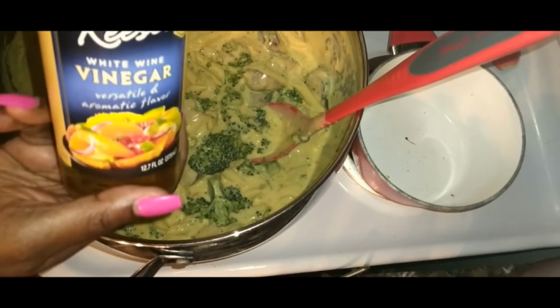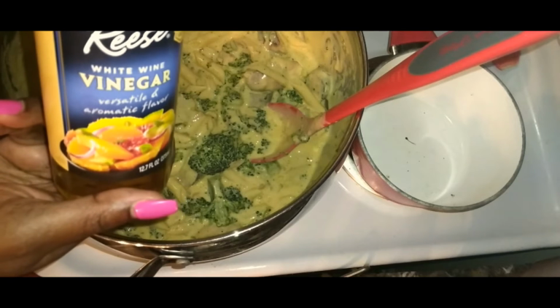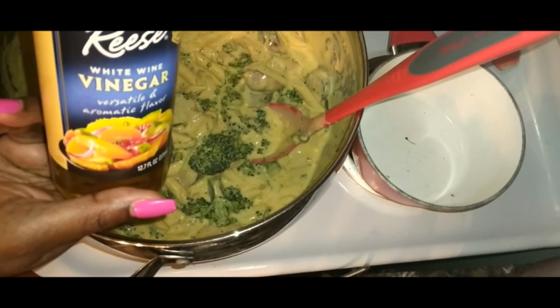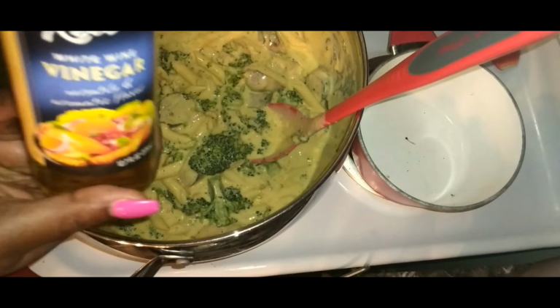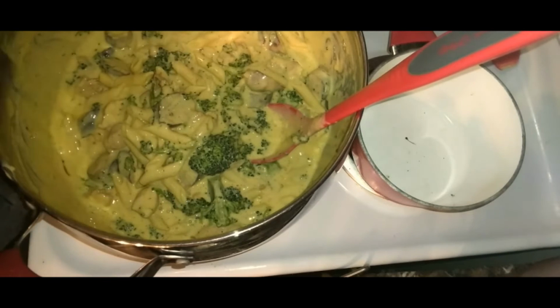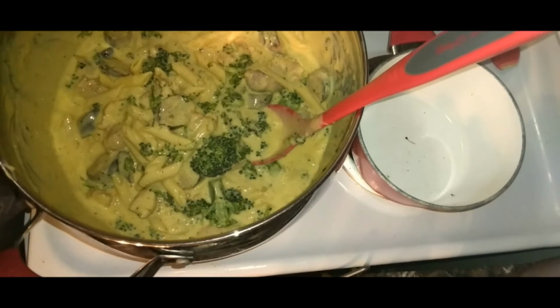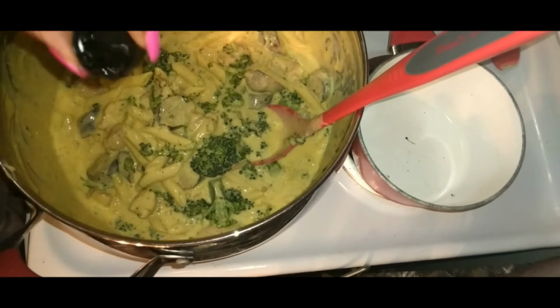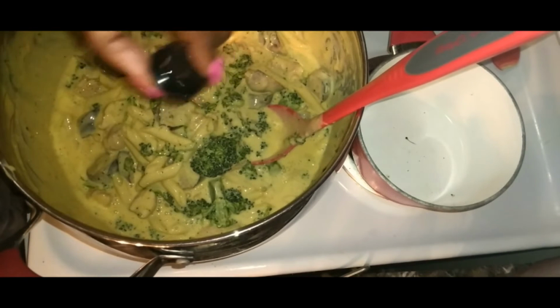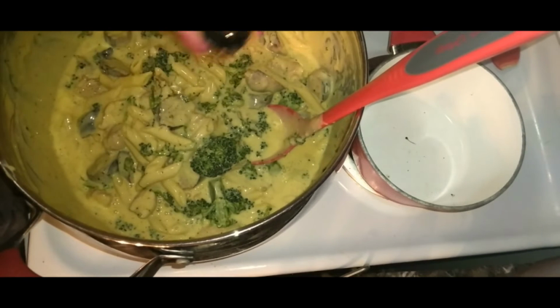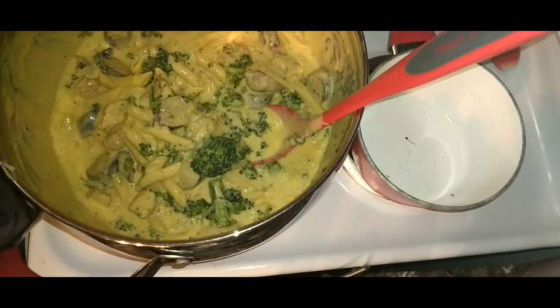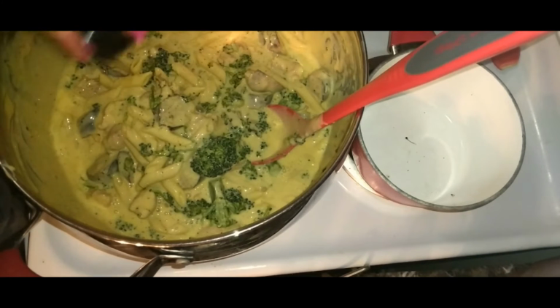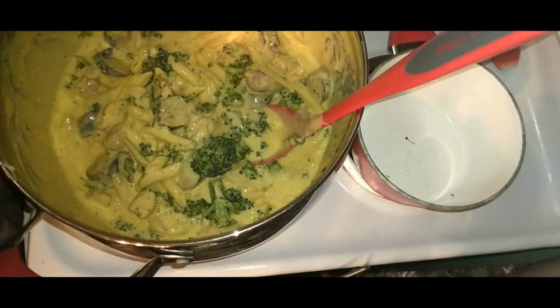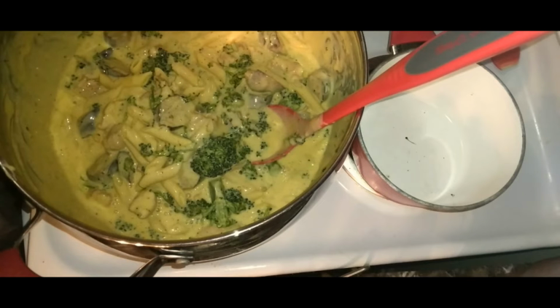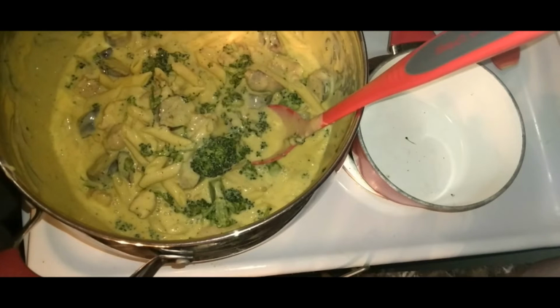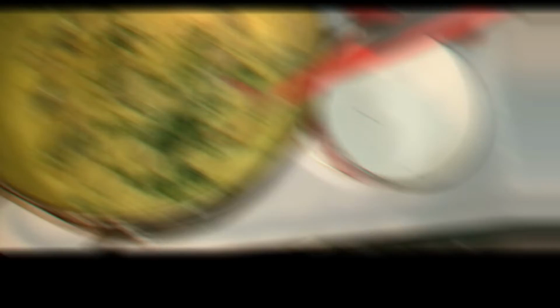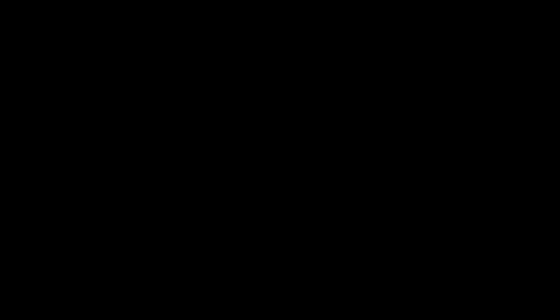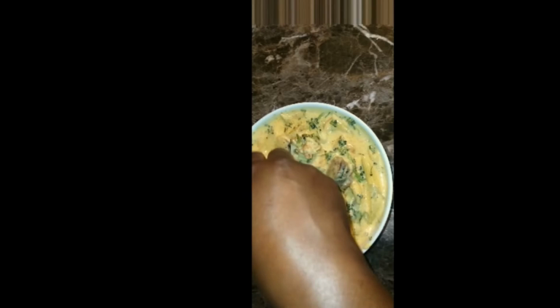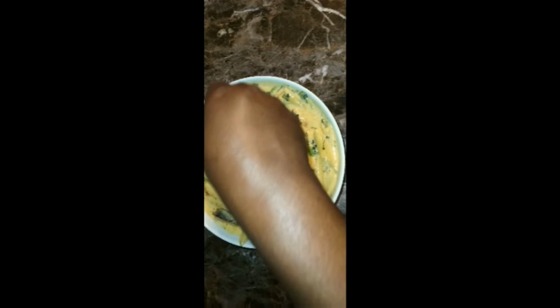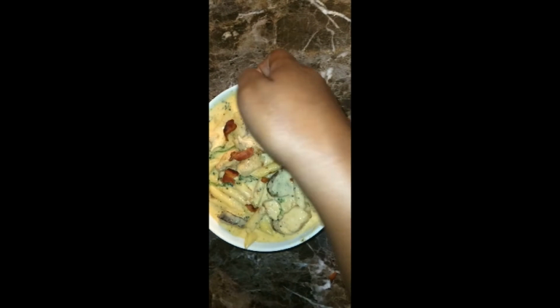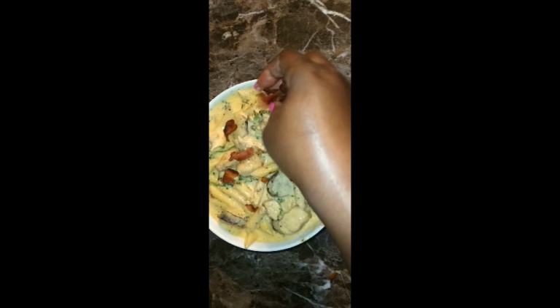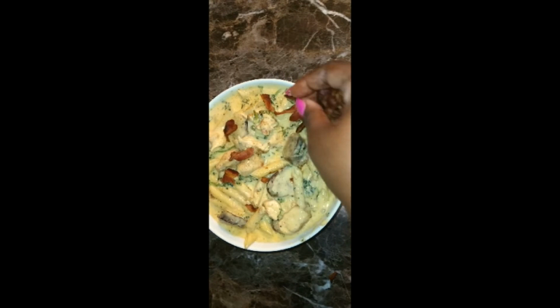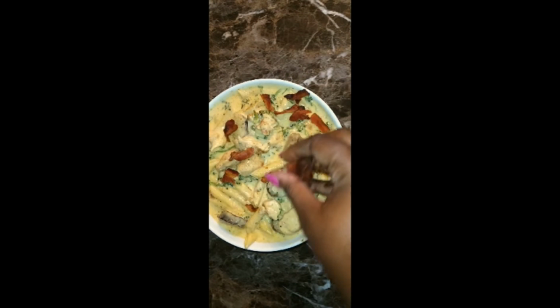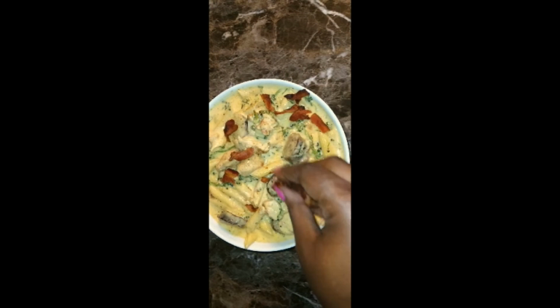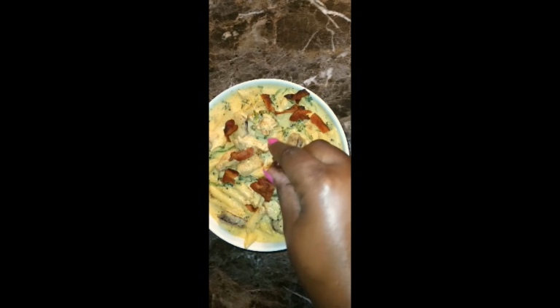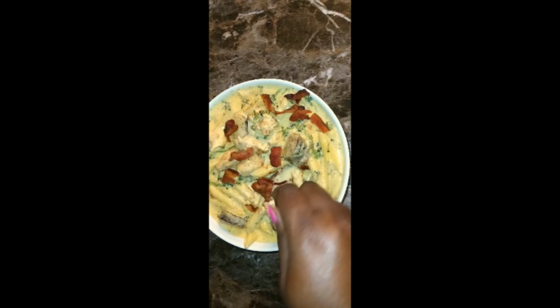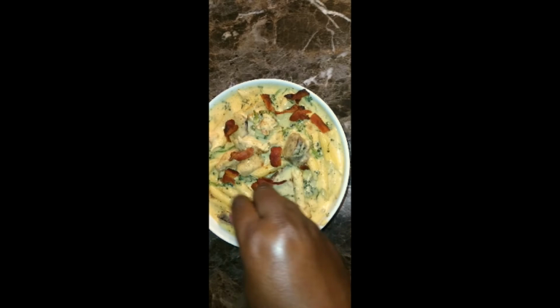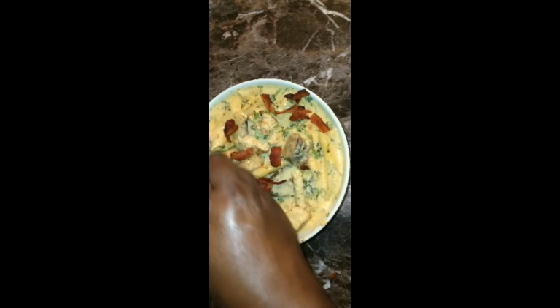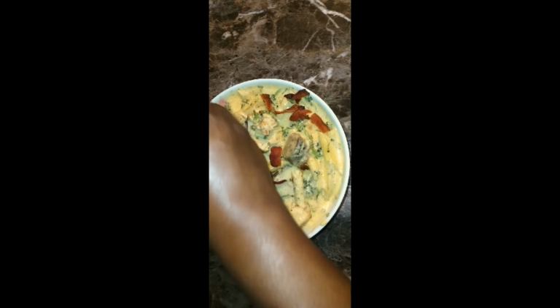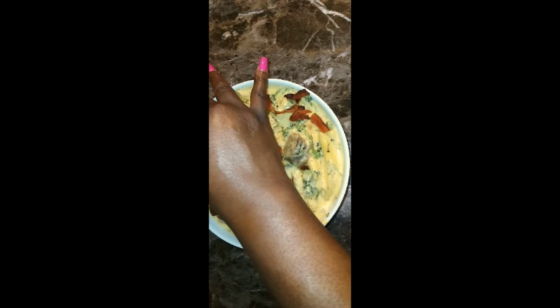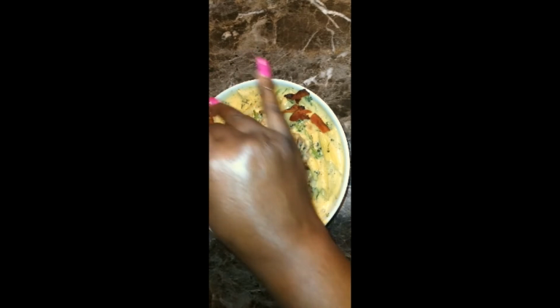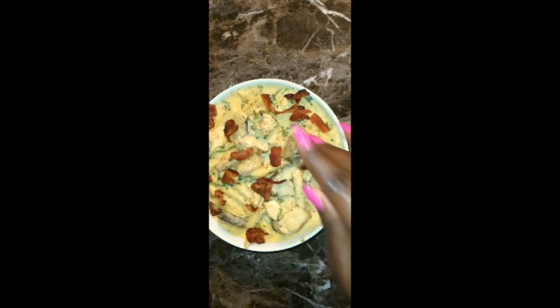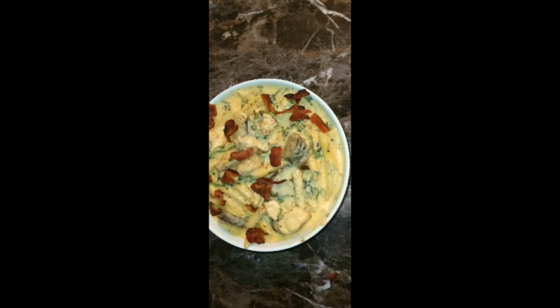I tasted it and felt that it needed a little acidity to balance out the flavors, so I added two capfuls of white wine vinegar to the pasta. Because everything is now fully cooked, I gave it another stir and removed it from the heat.